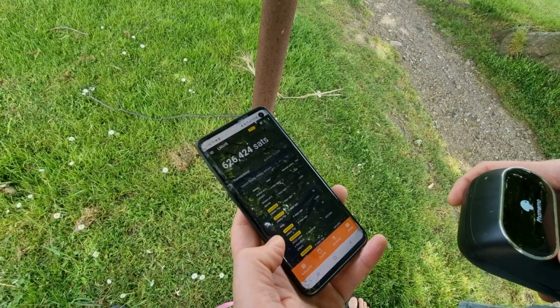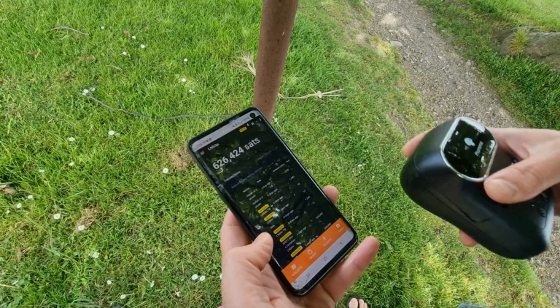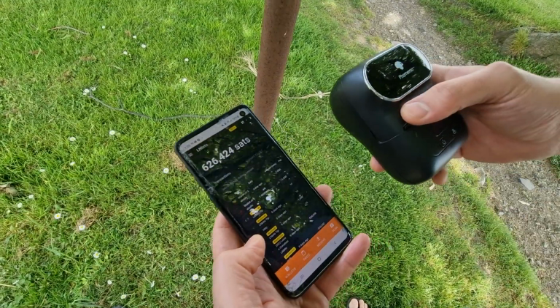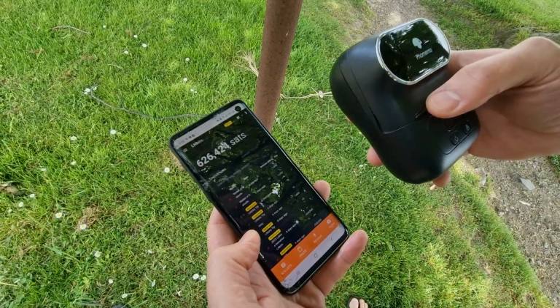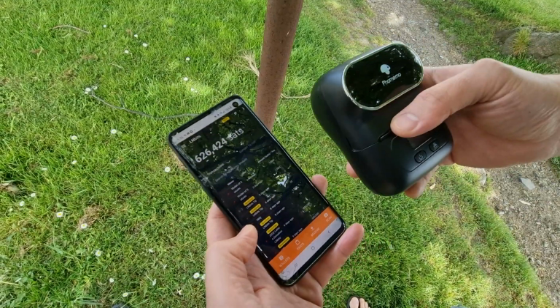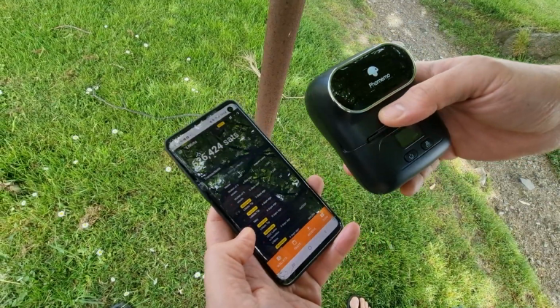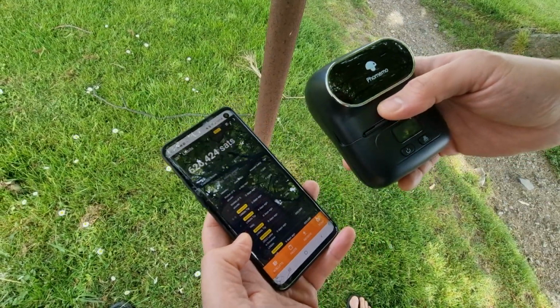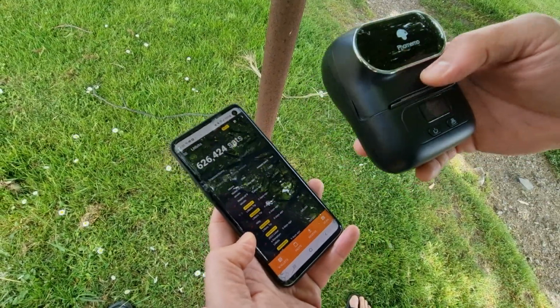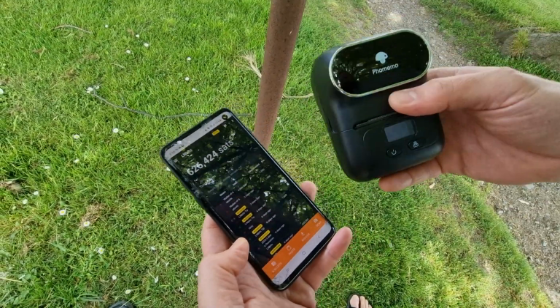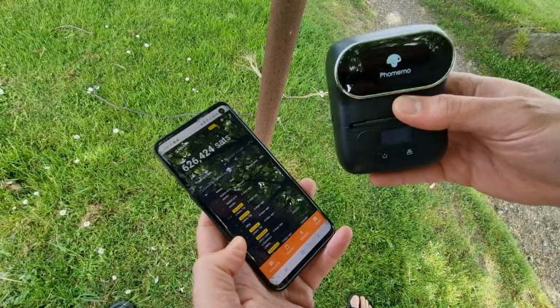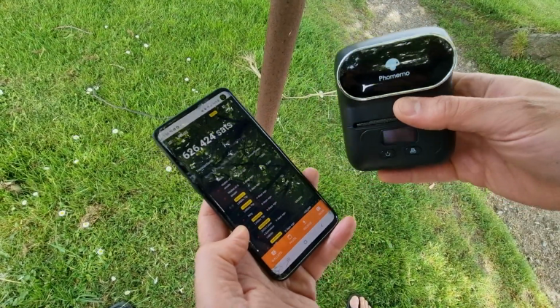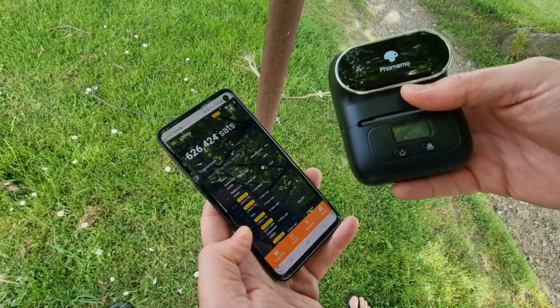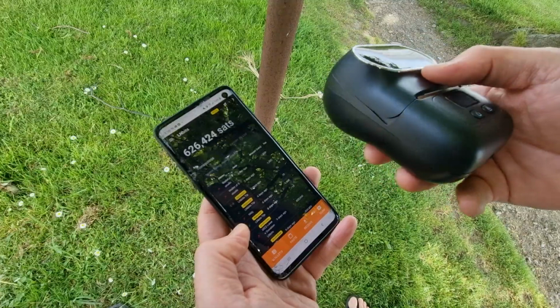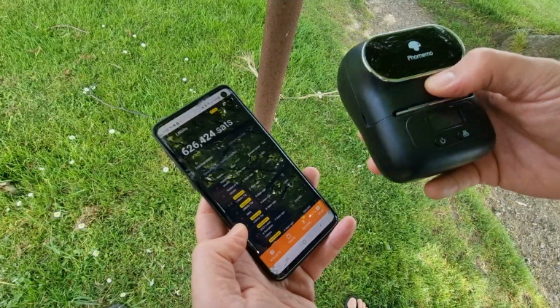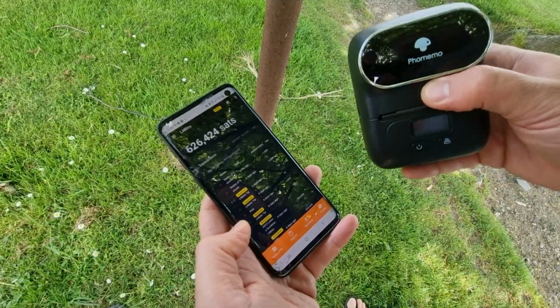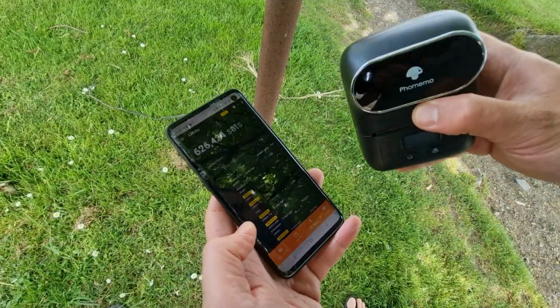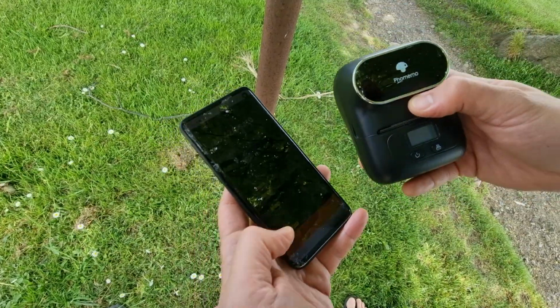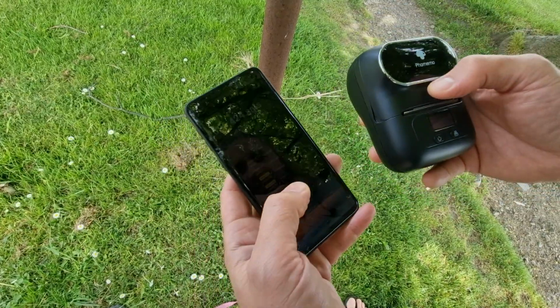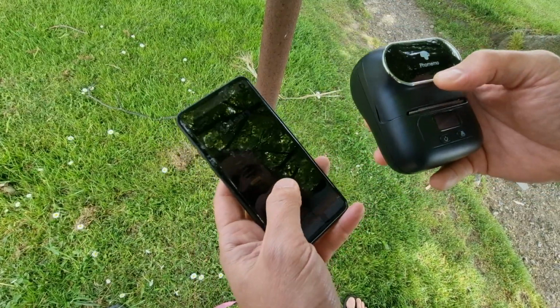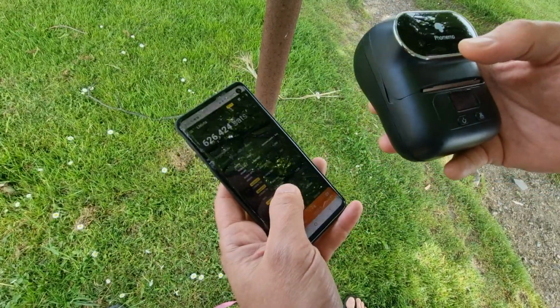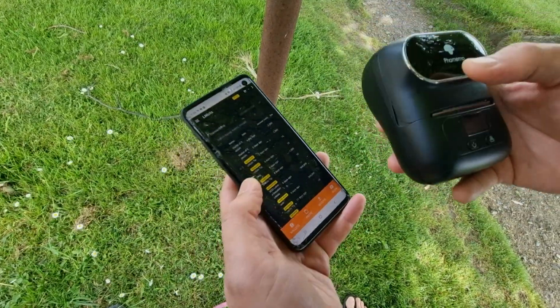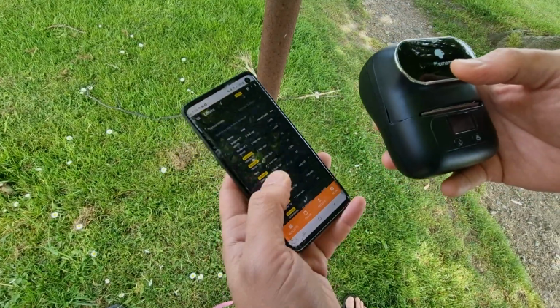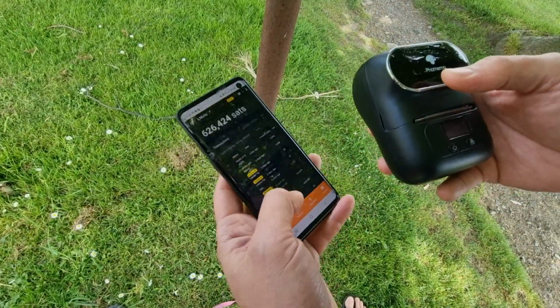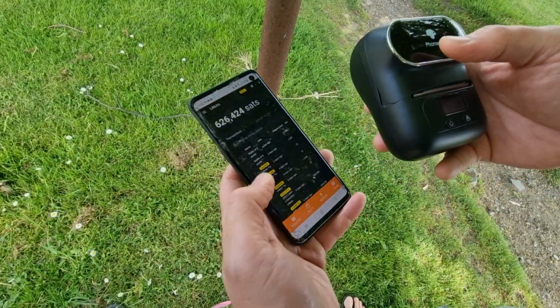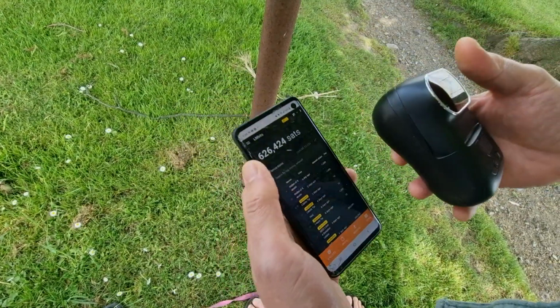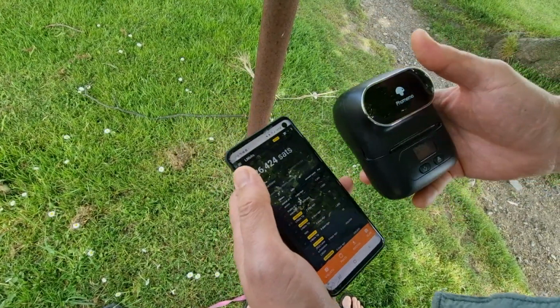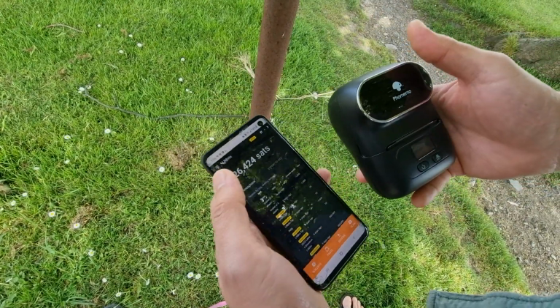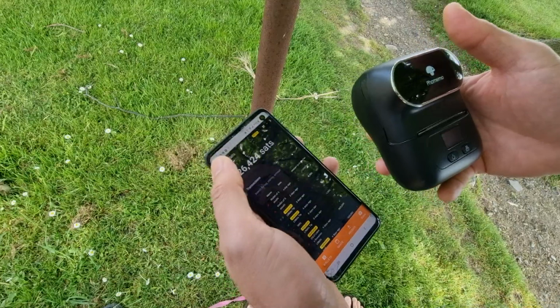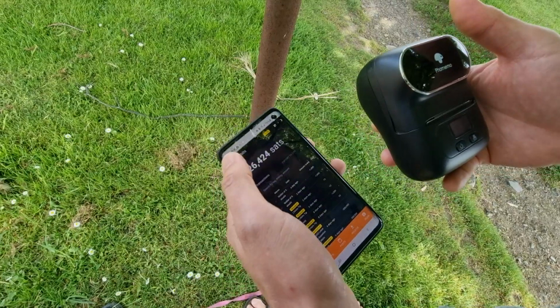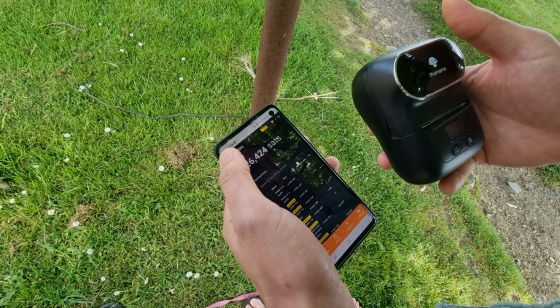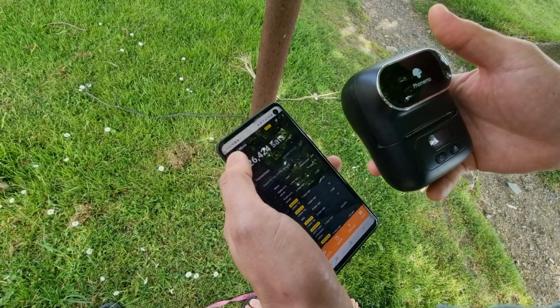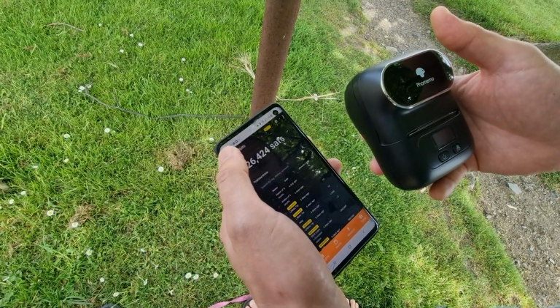Okay, so here's one of my new favorite things — it's this tiny little printer I bought on Amazon for about 40 quid. It prints little stickers, so I can make faucets and stick Lightning faucets everywhere.